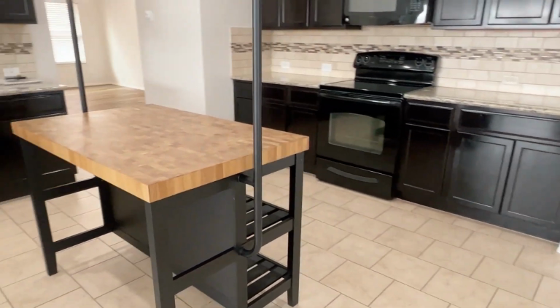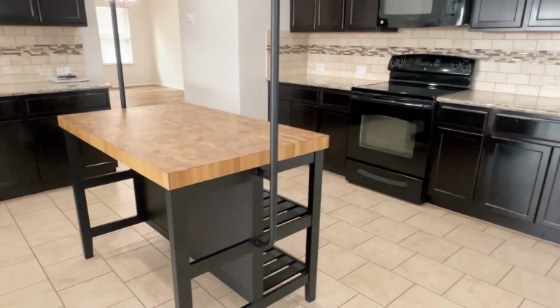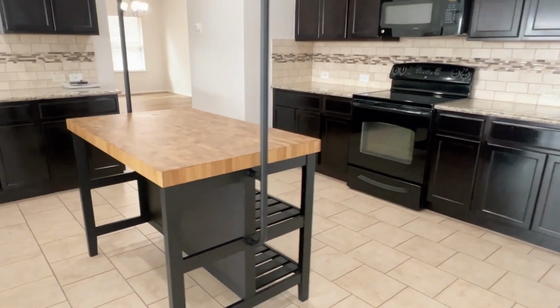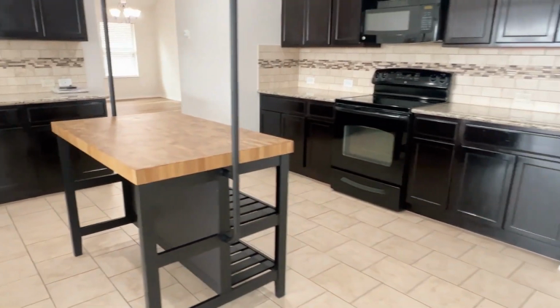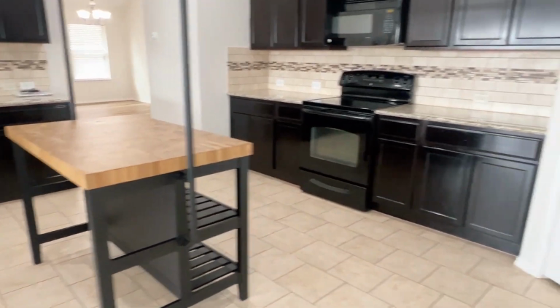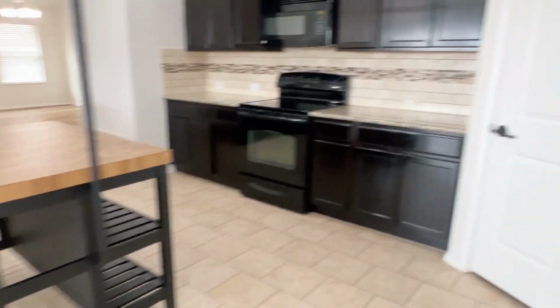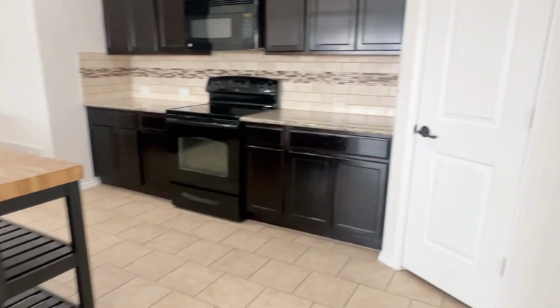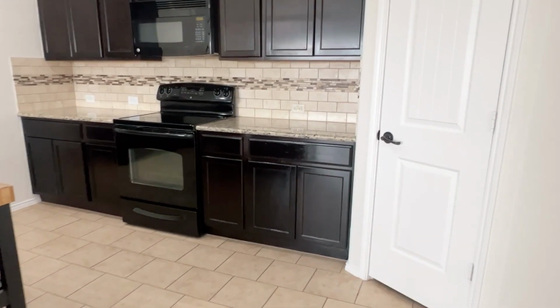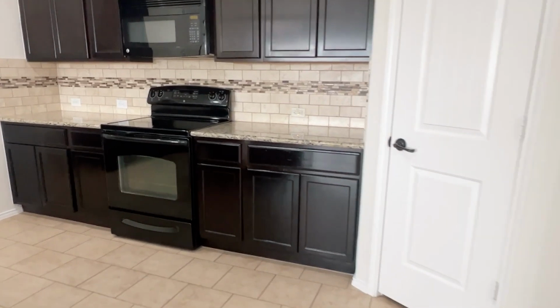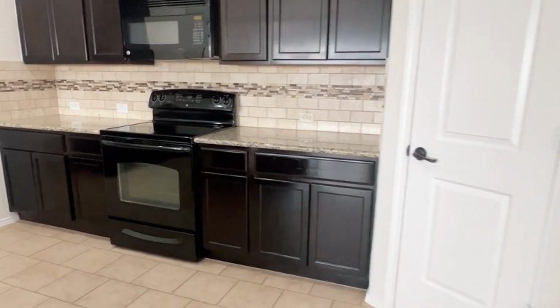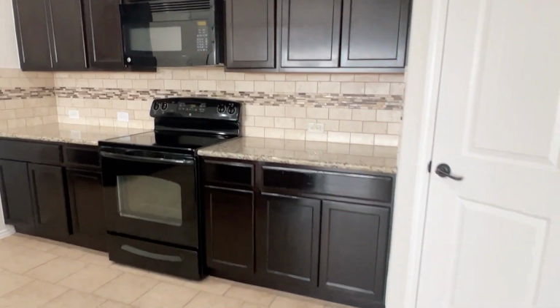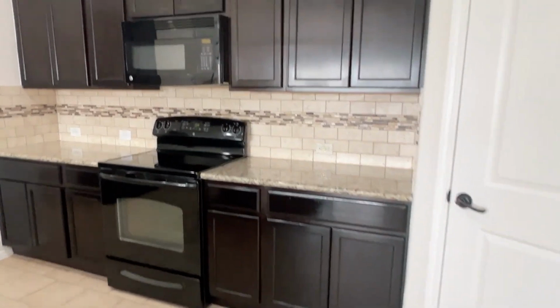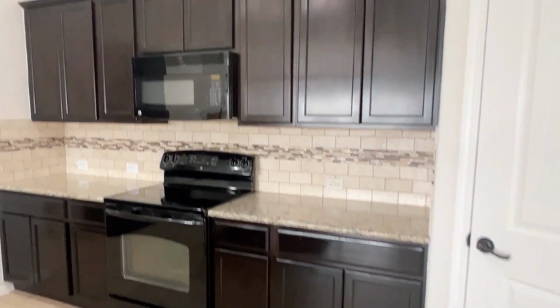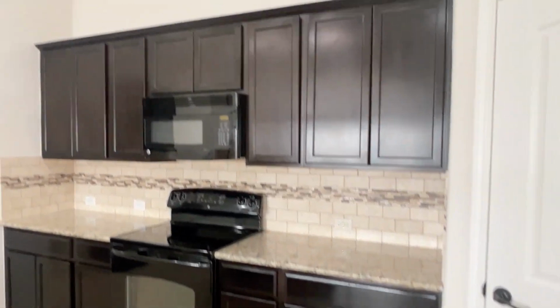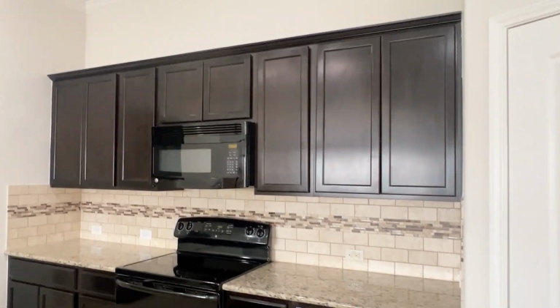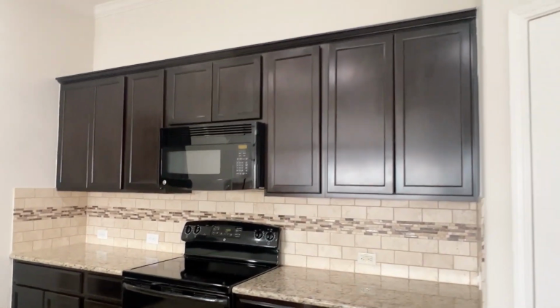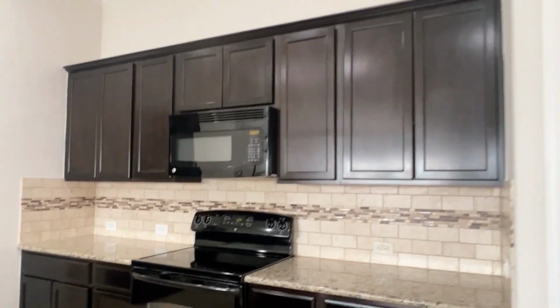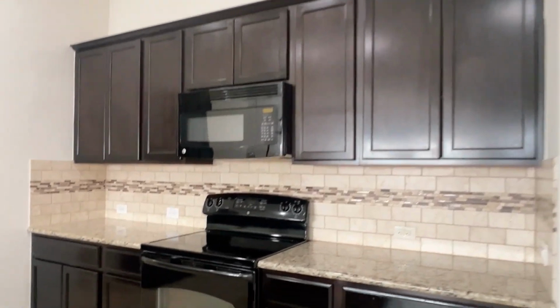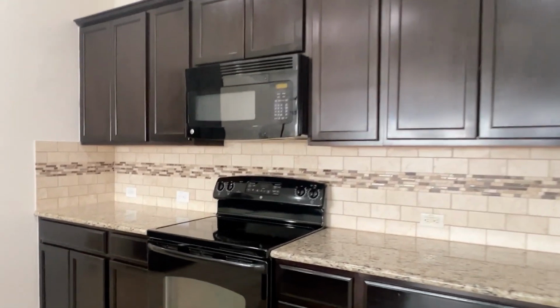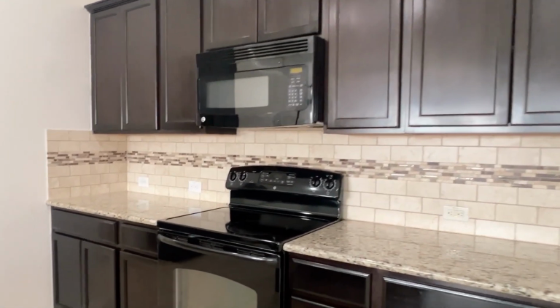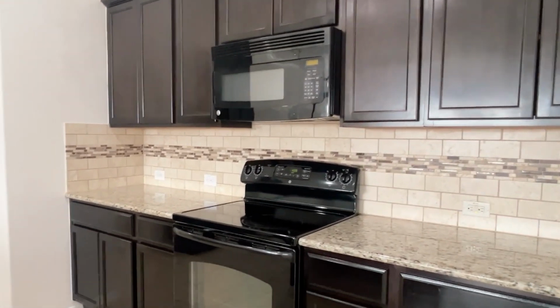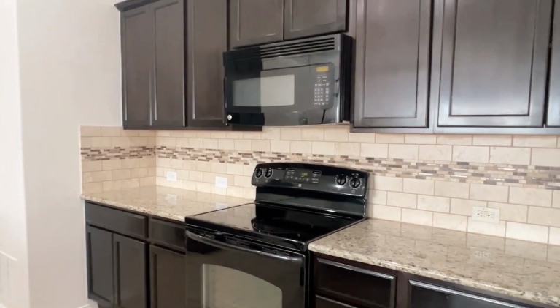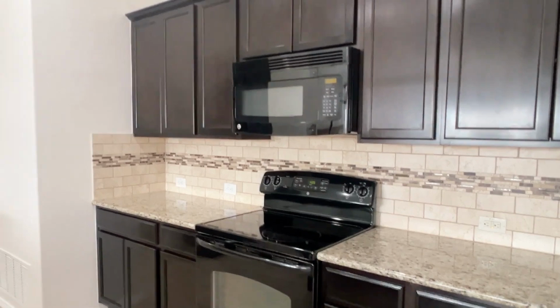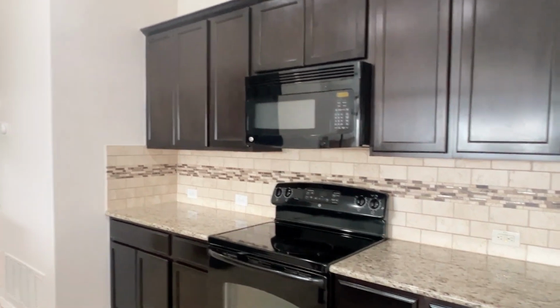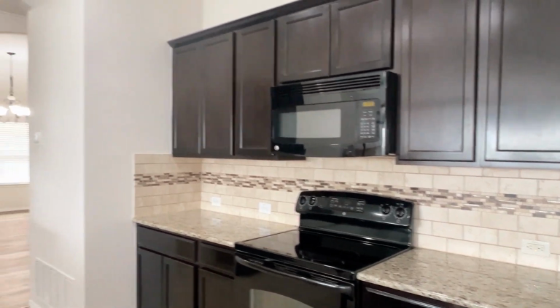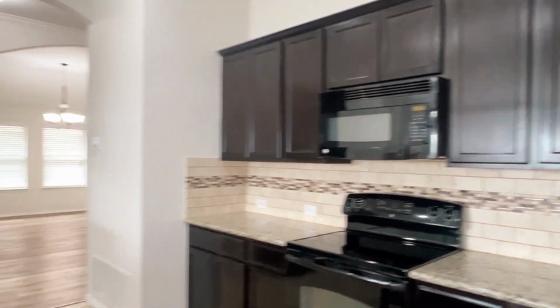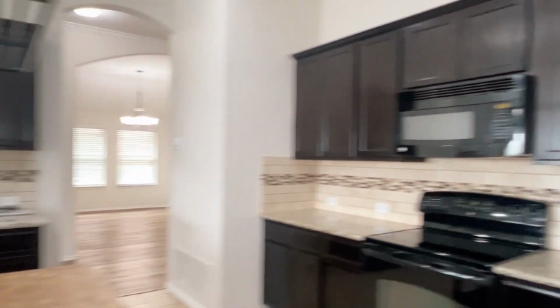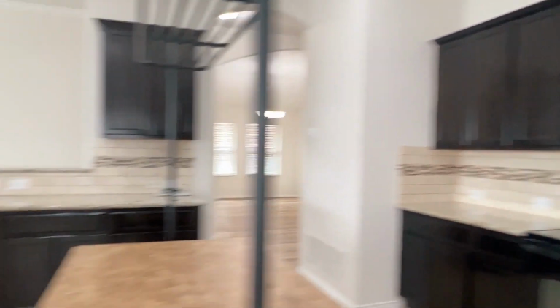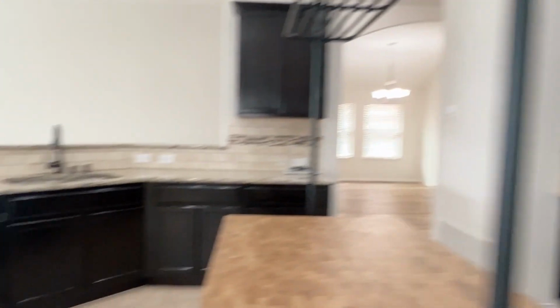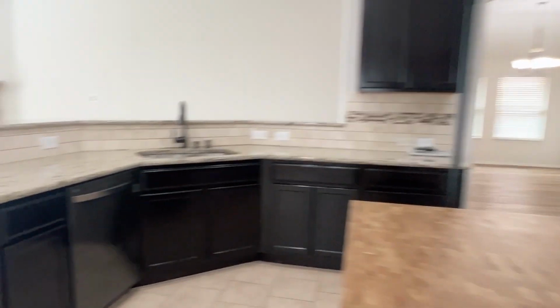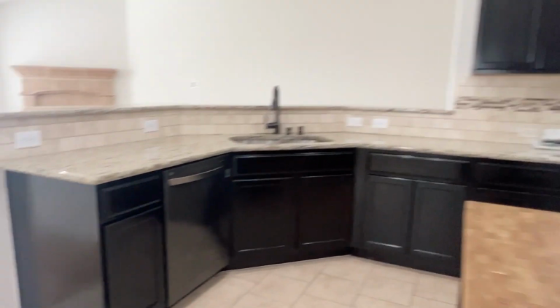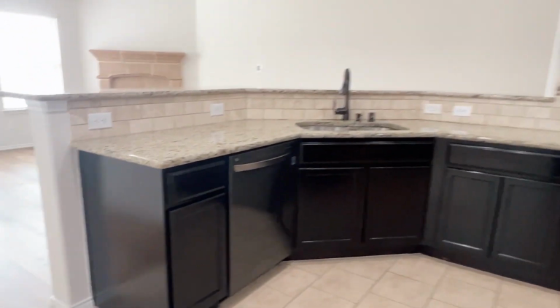The island does convey. Quarter pantry and lots of cabinet space. Electric range and built-in microwave. Dishwasher here.